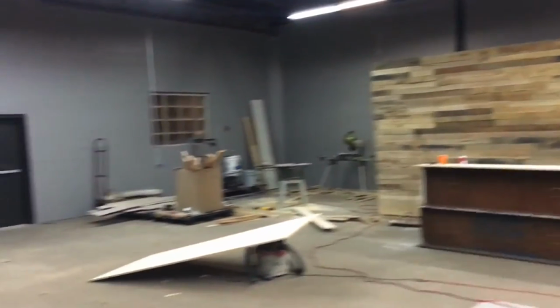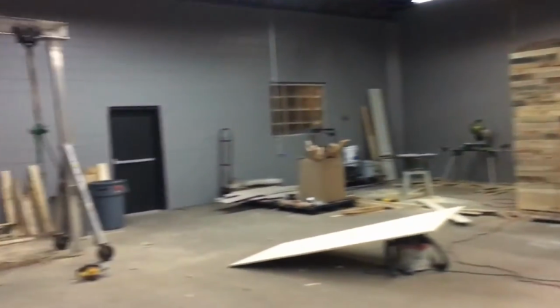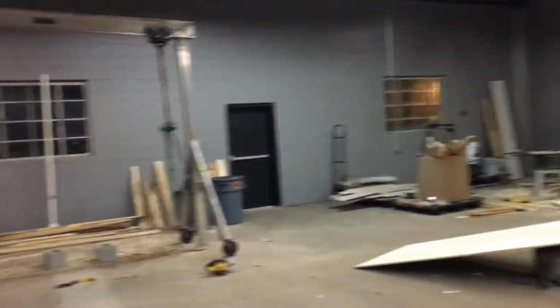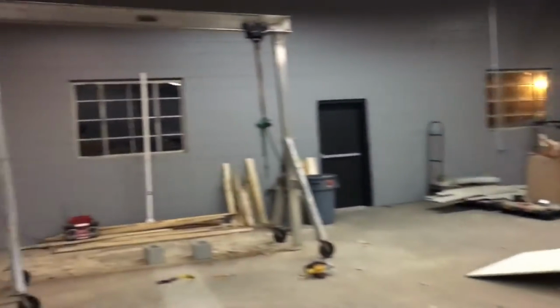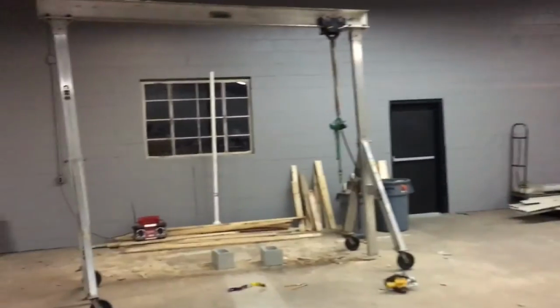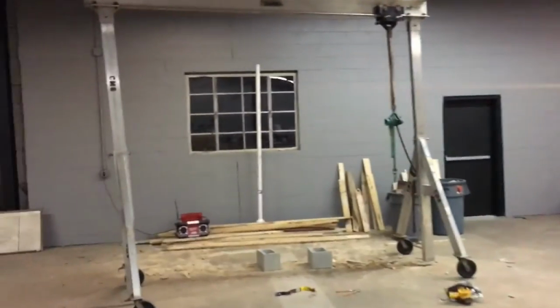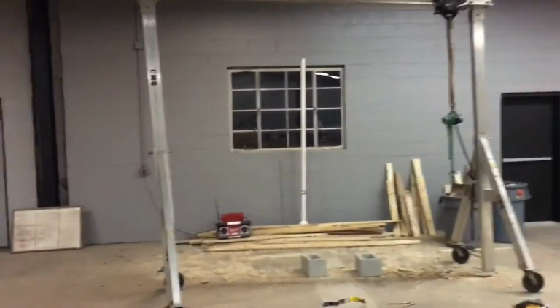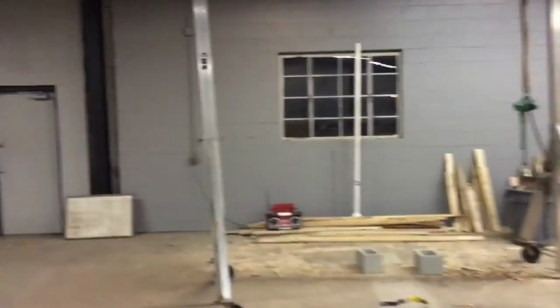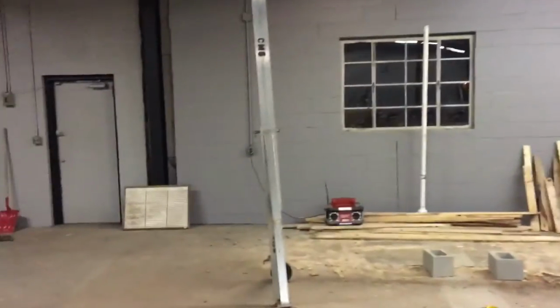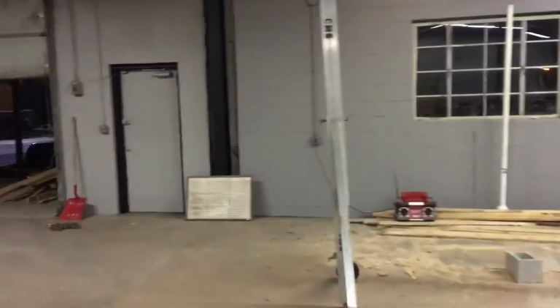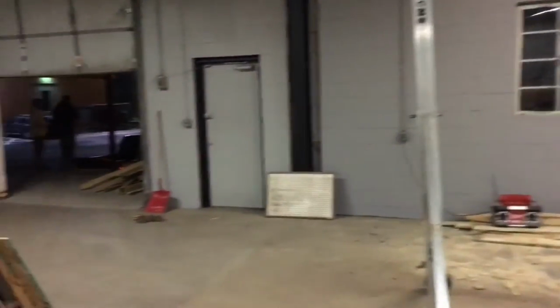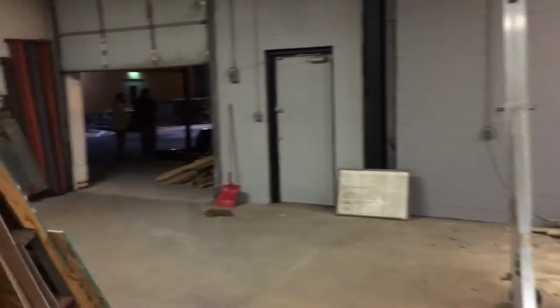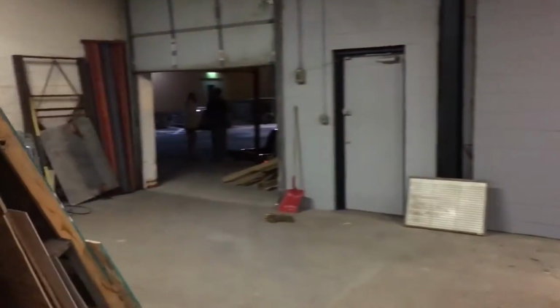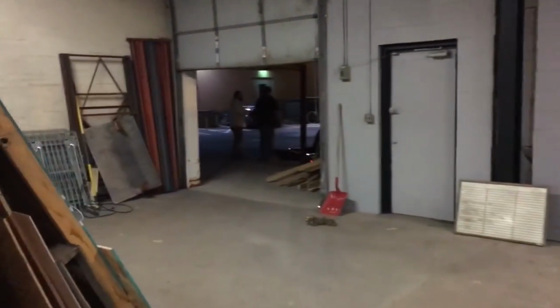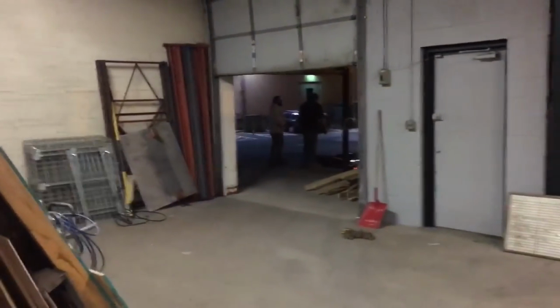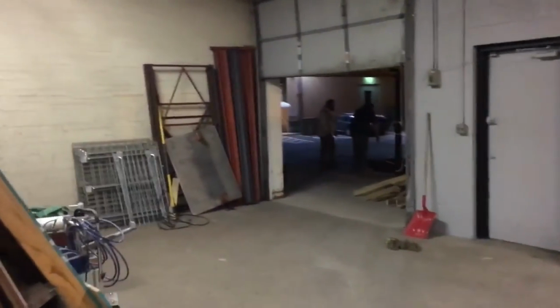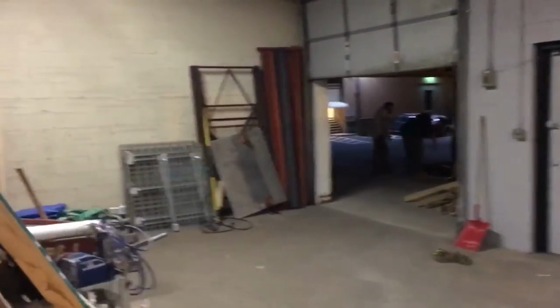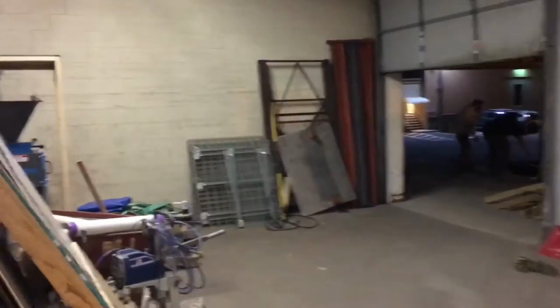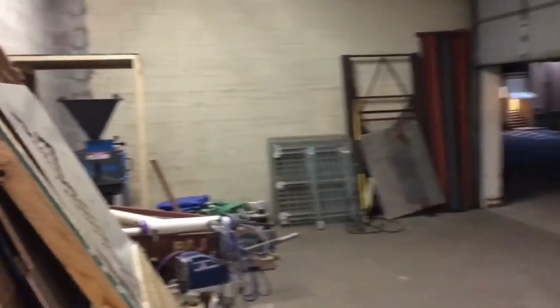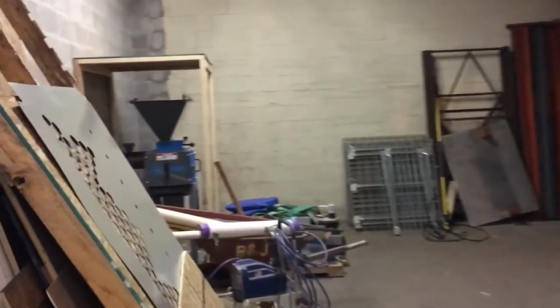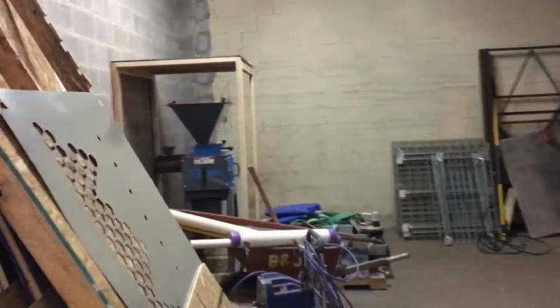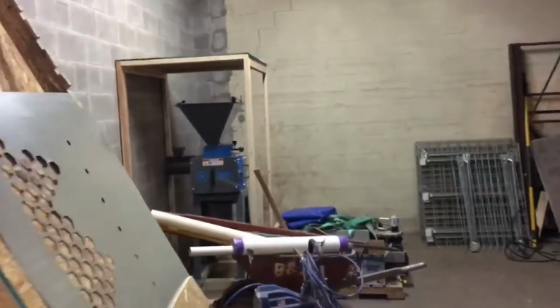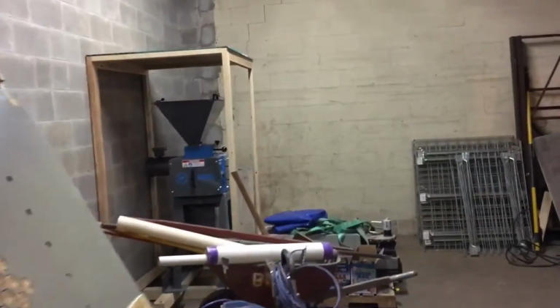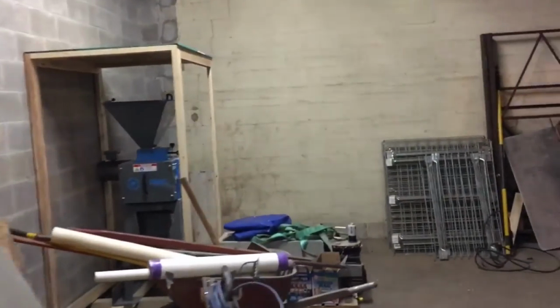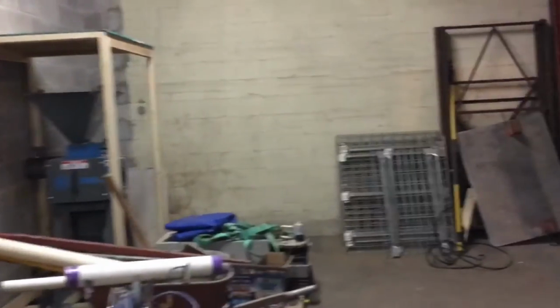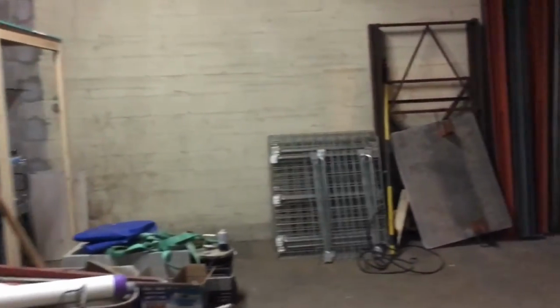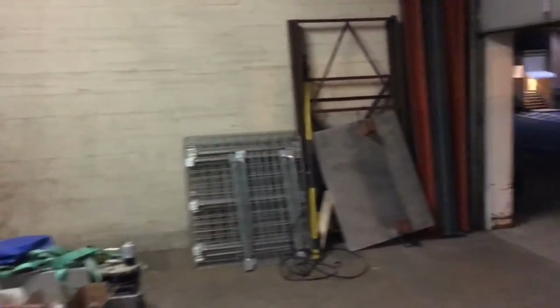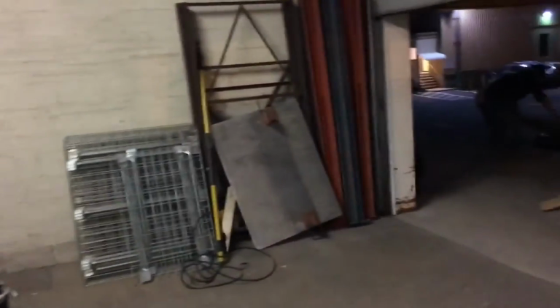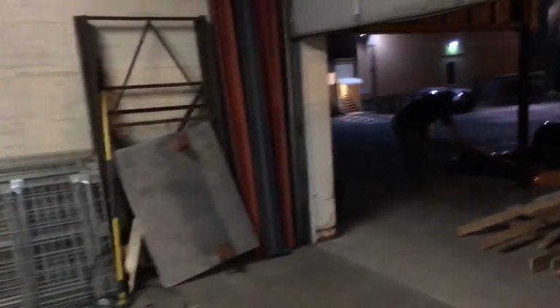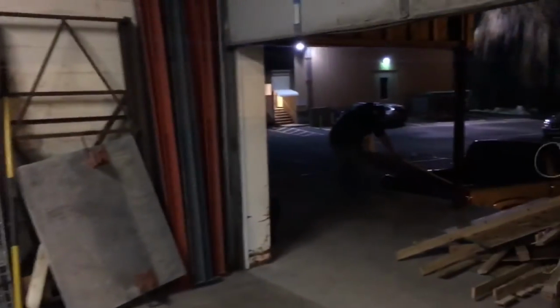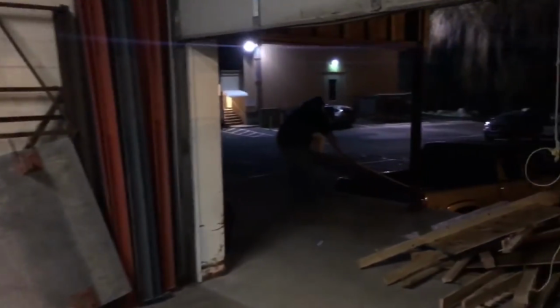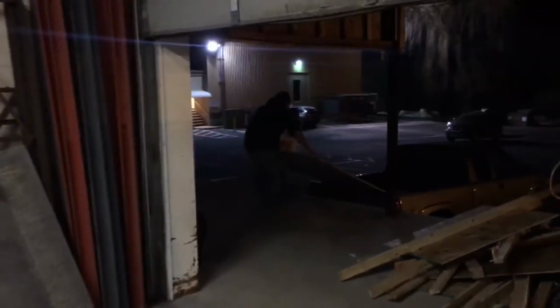Bringing you guys on back through here — loading dock, grain mill and whatnot. Still a work in progress.